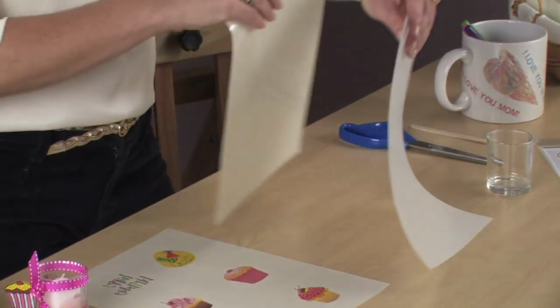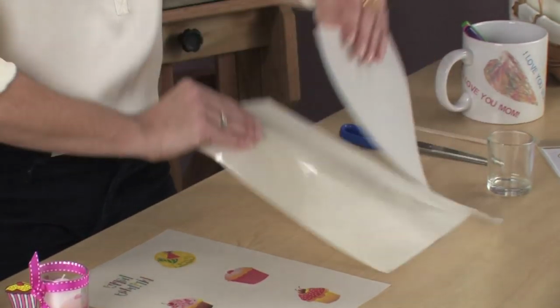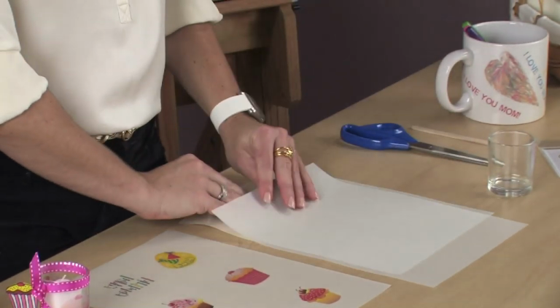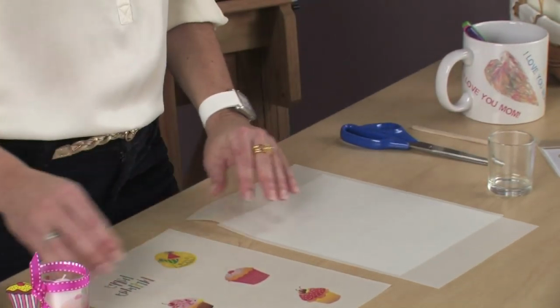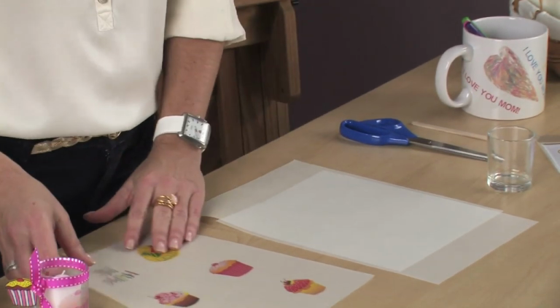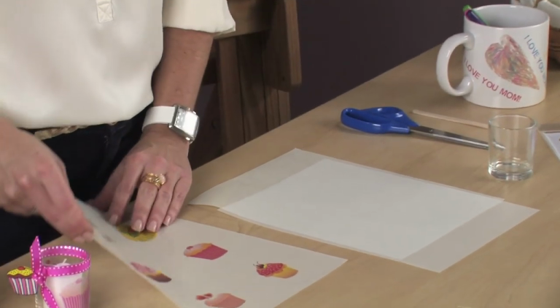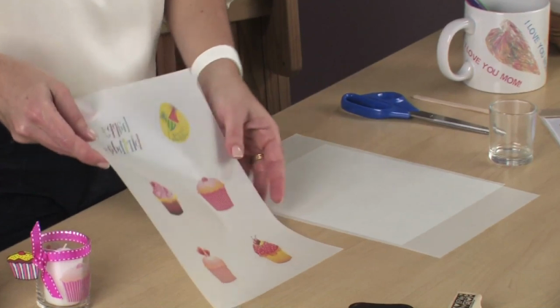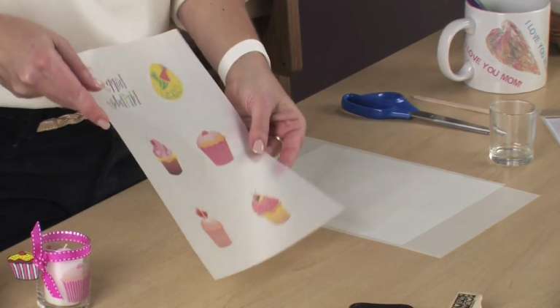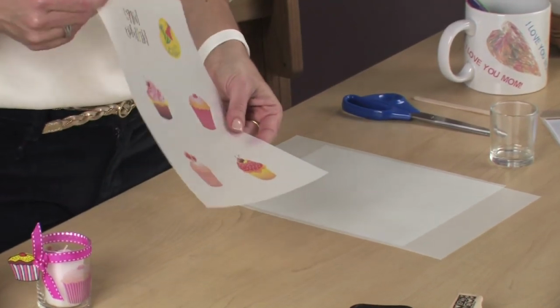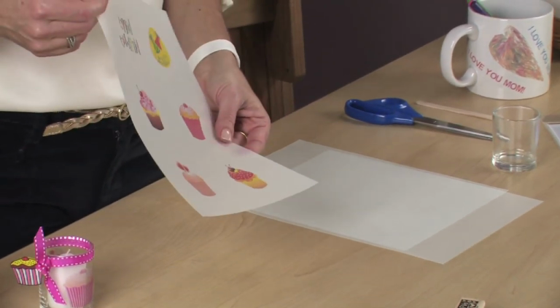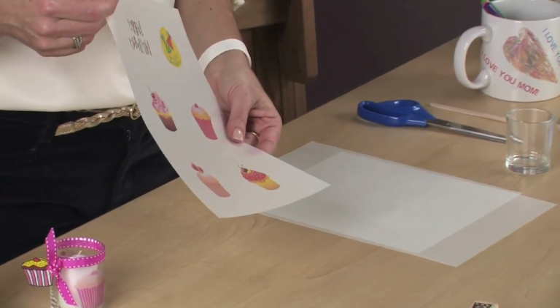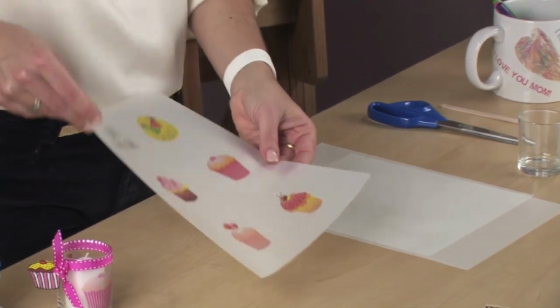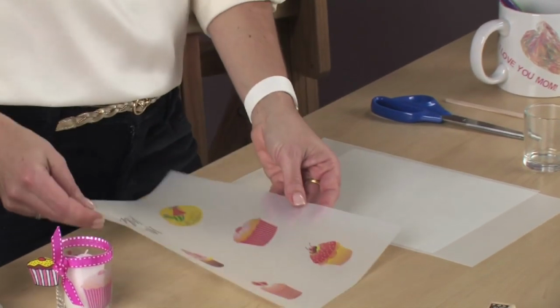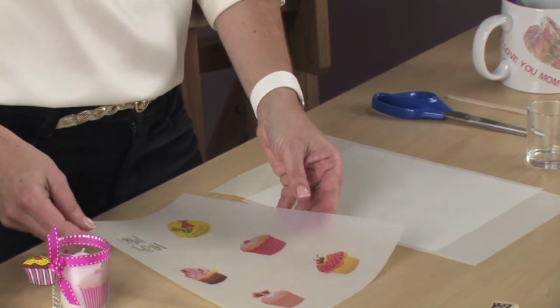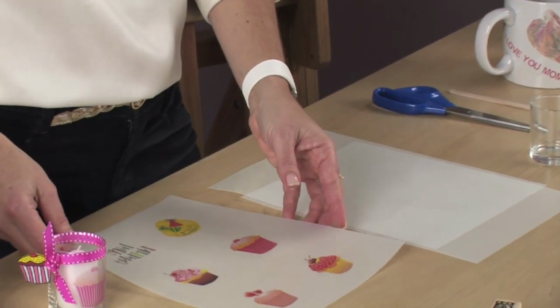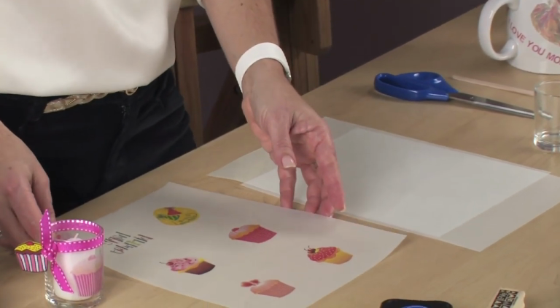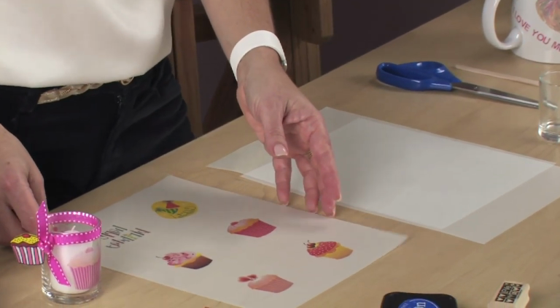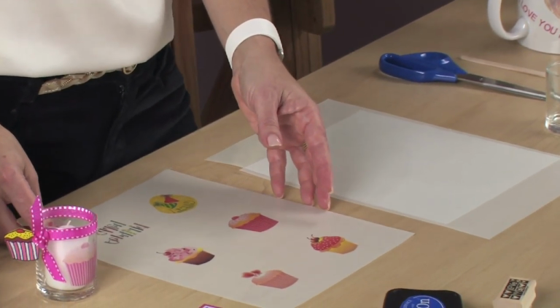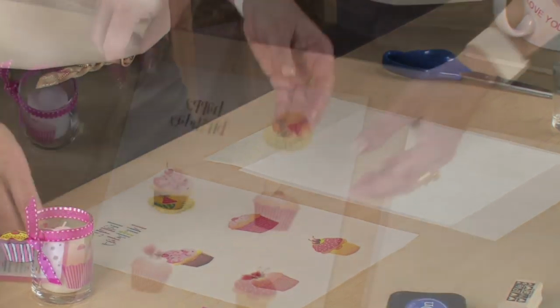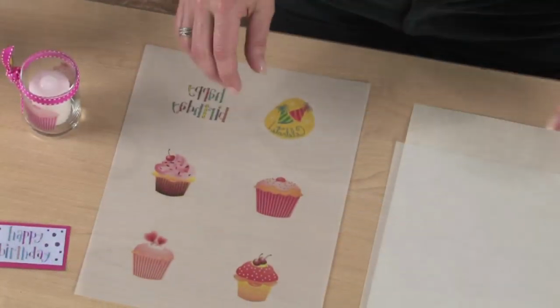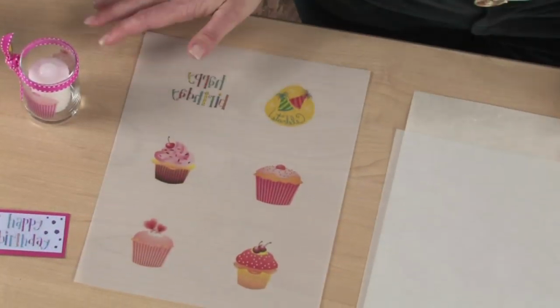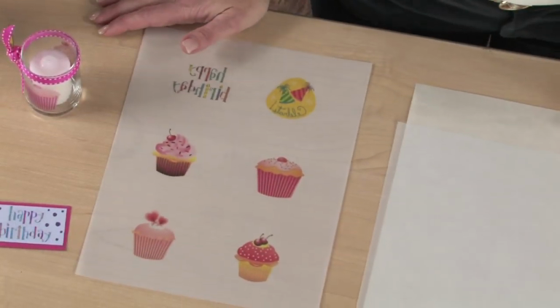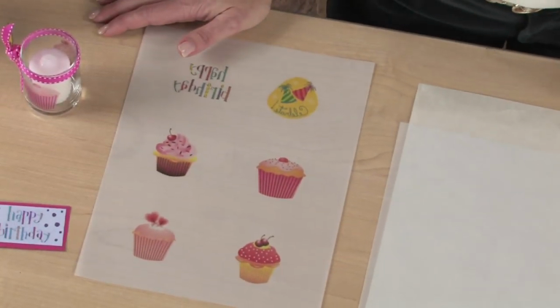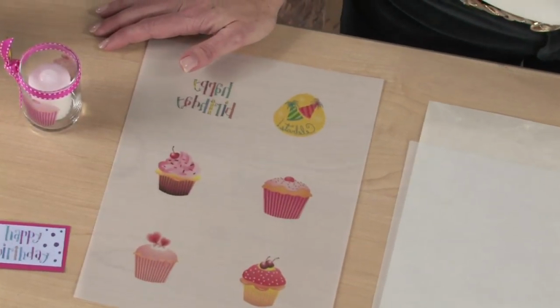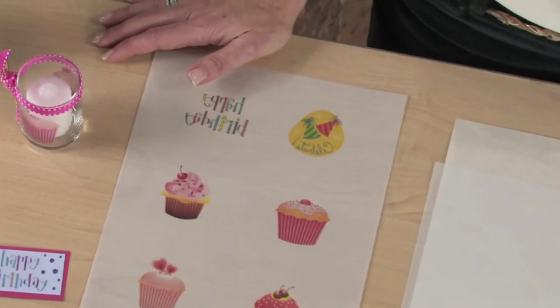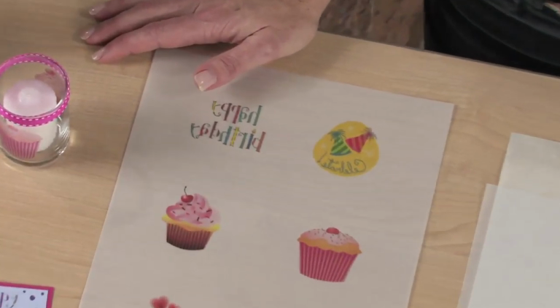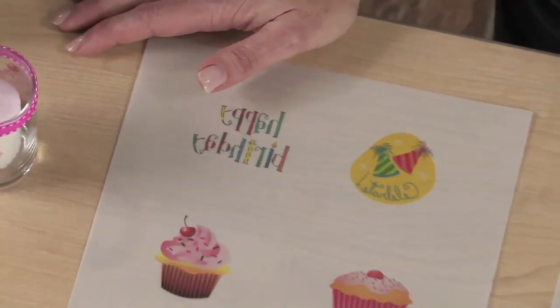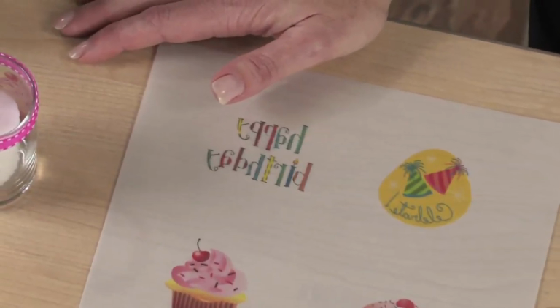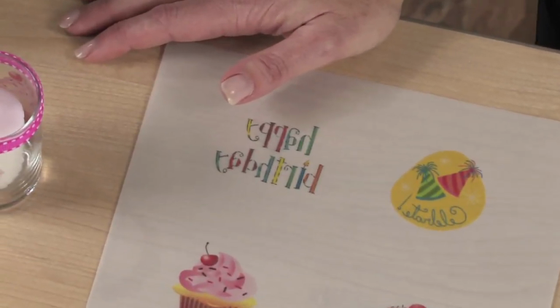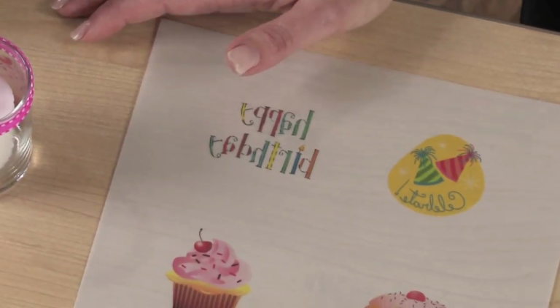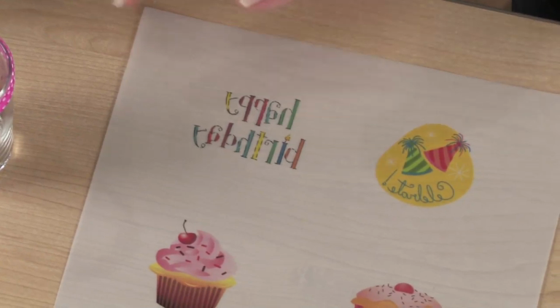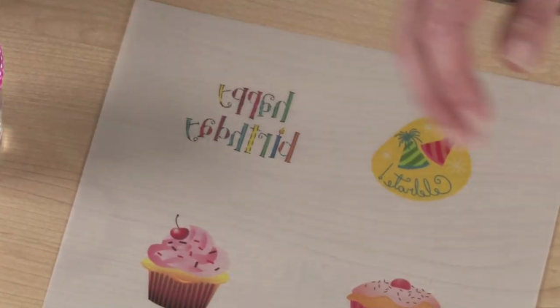Begin by printing on the matte side of the frosted film. This film is both laser and inkjet compatible. Be sure all your designs and text are created in reverse or they will appear backwards when applied.